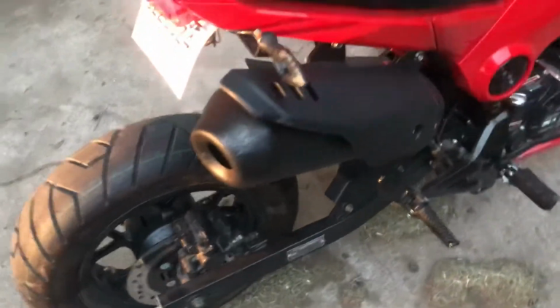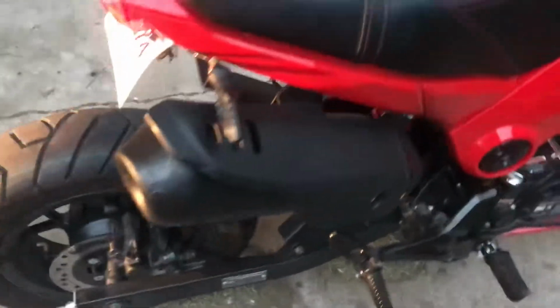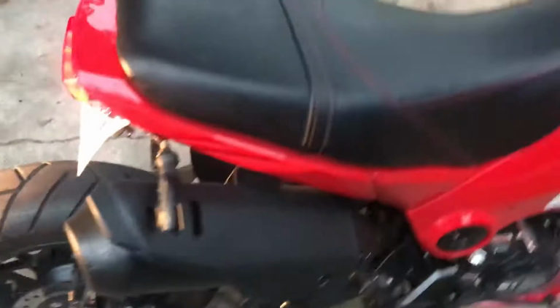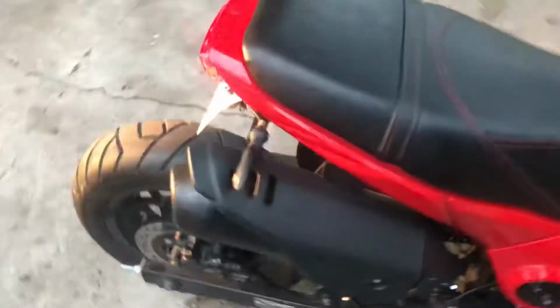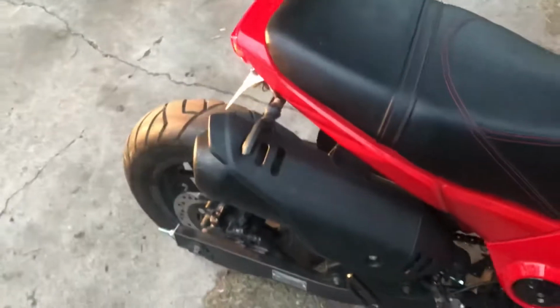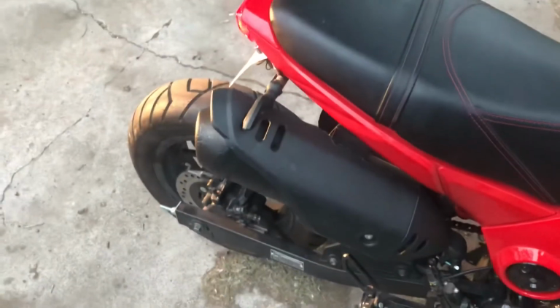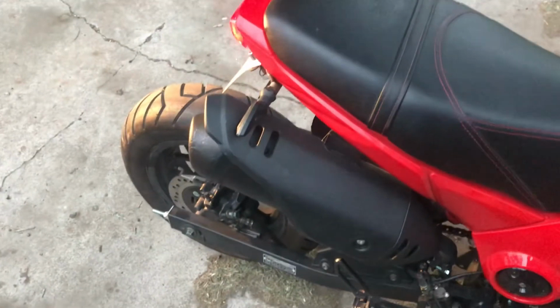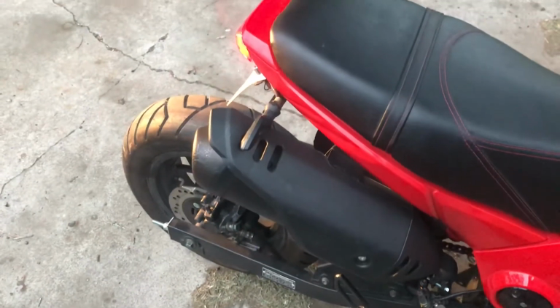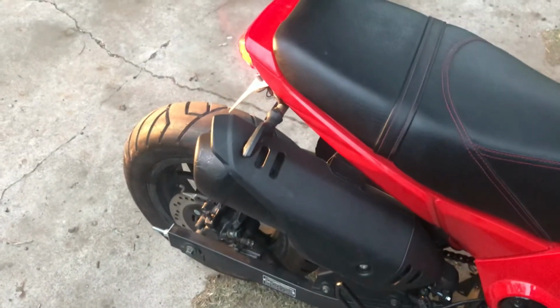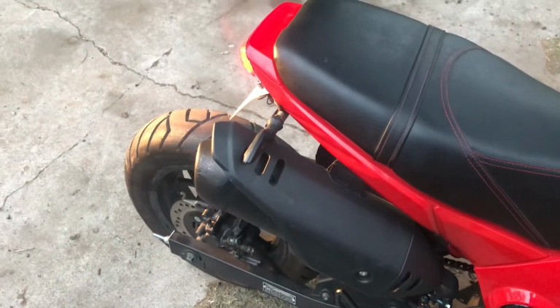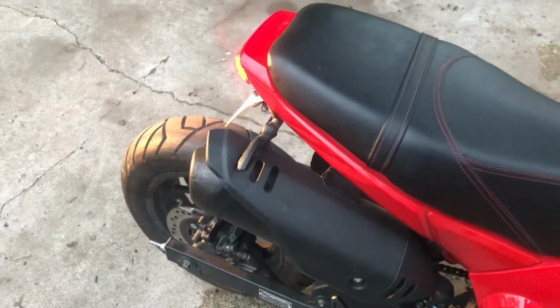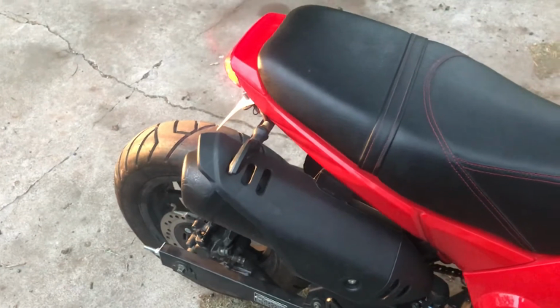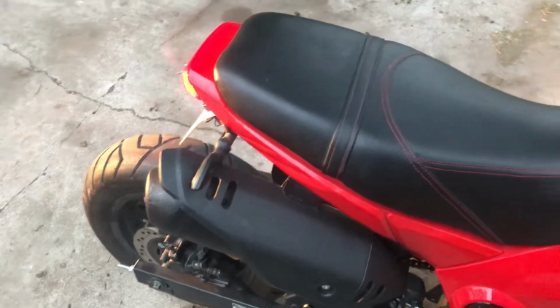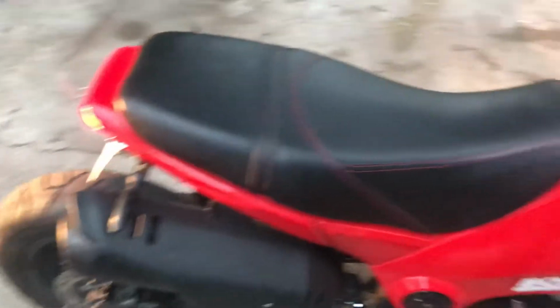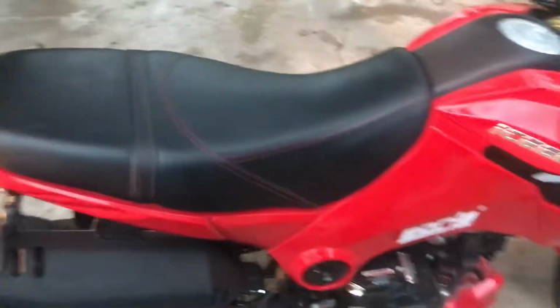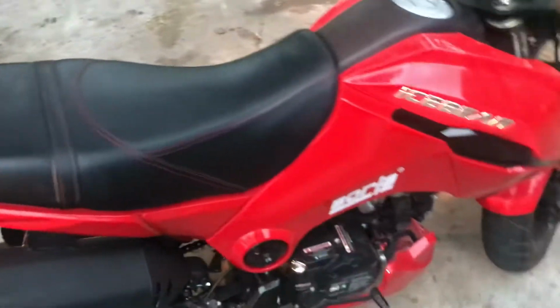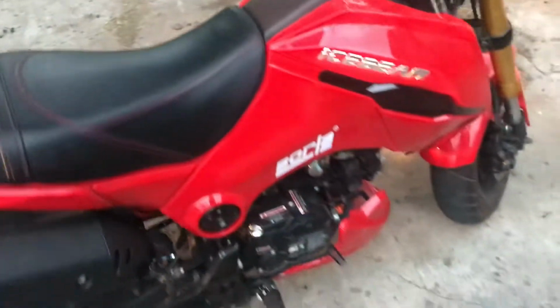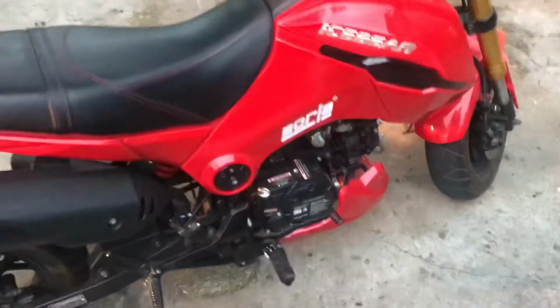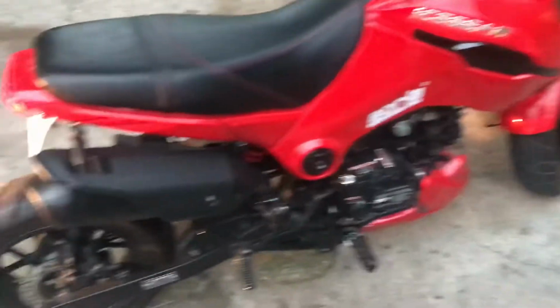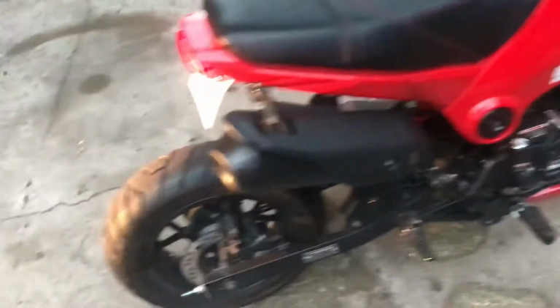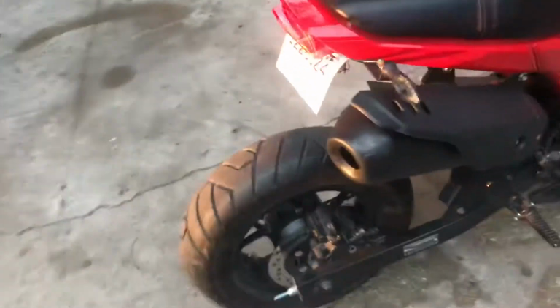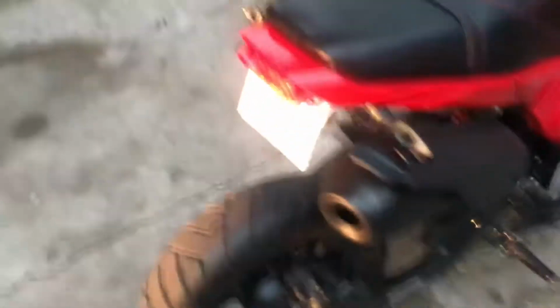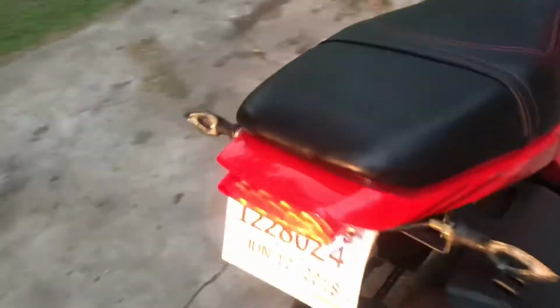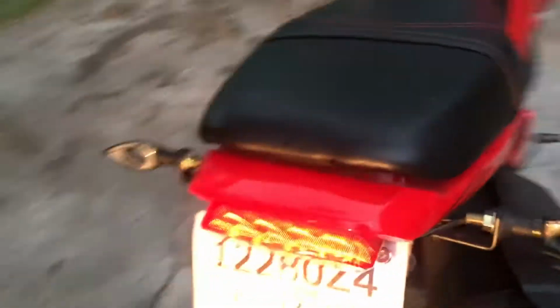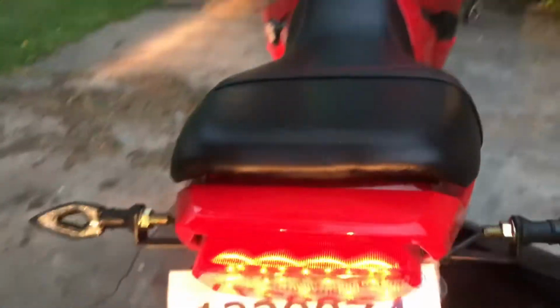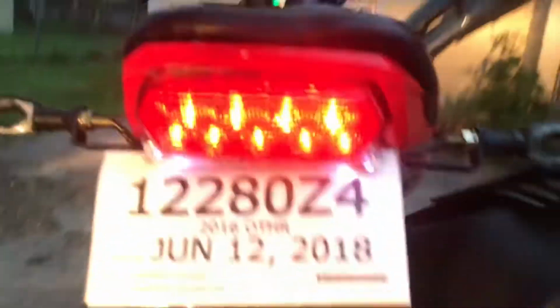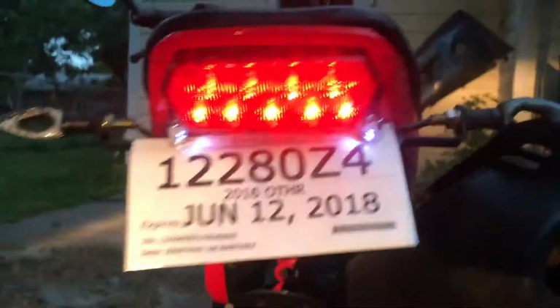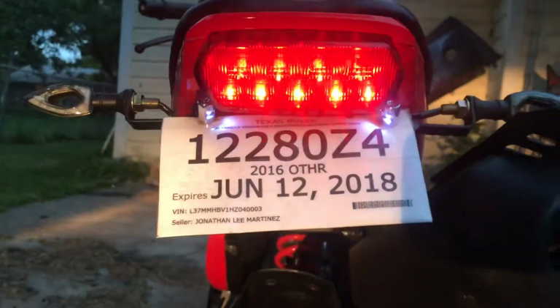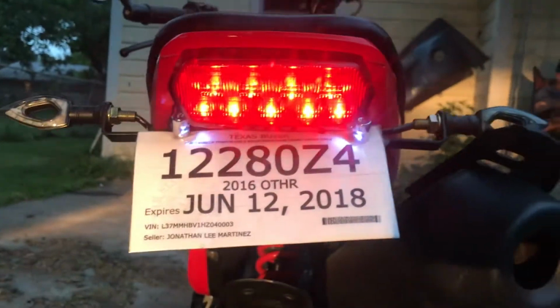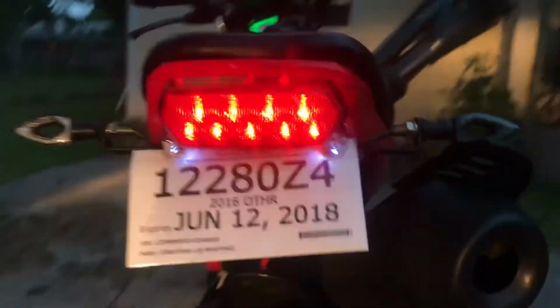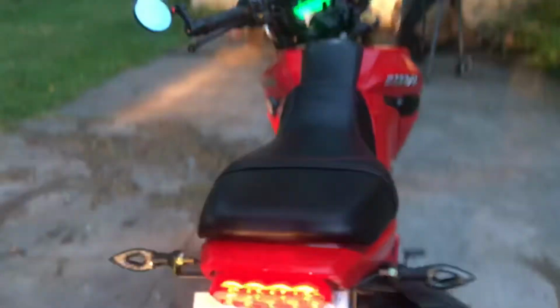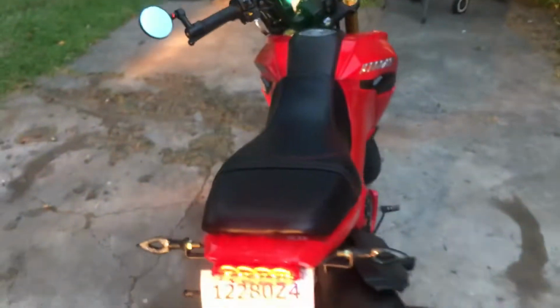Let me run real quick. That's the stock exhaust. Those are the LEDs that I was talking about.